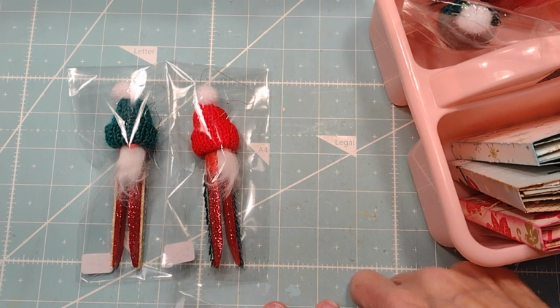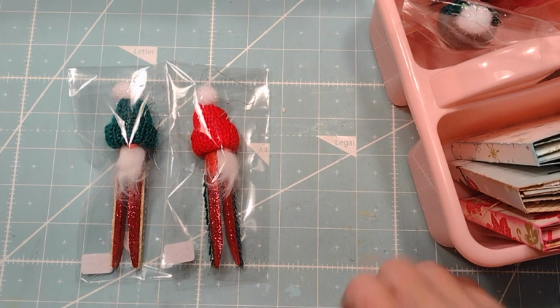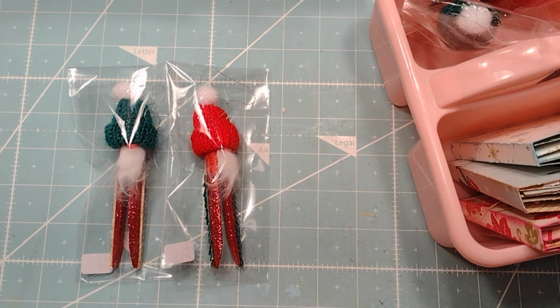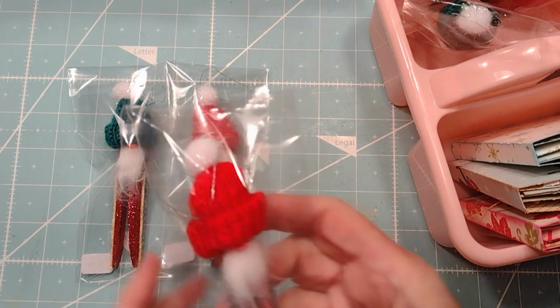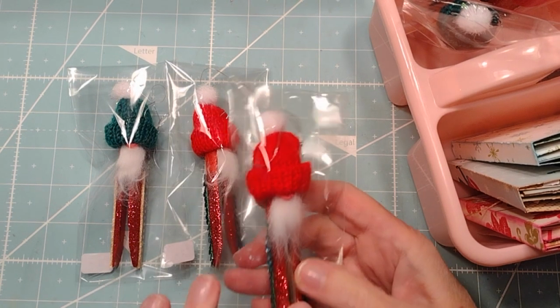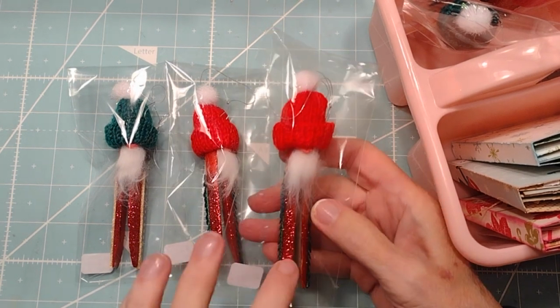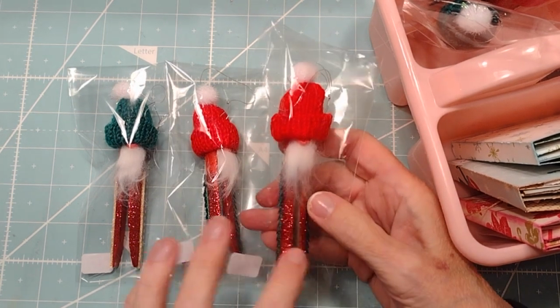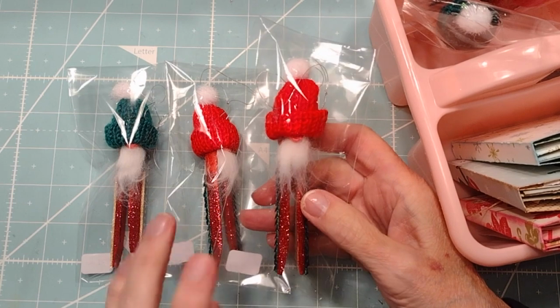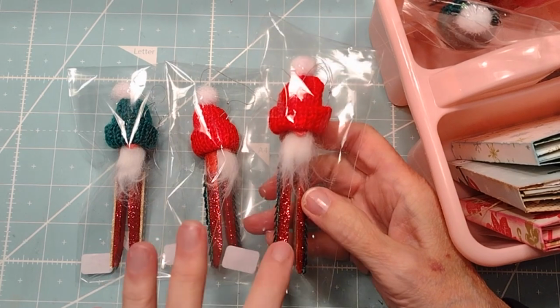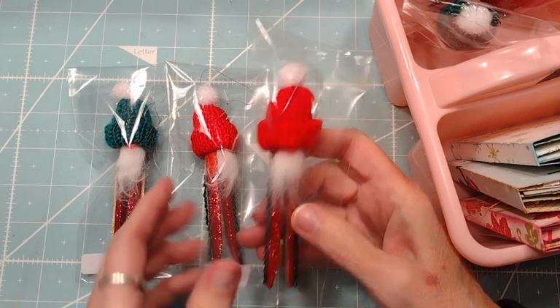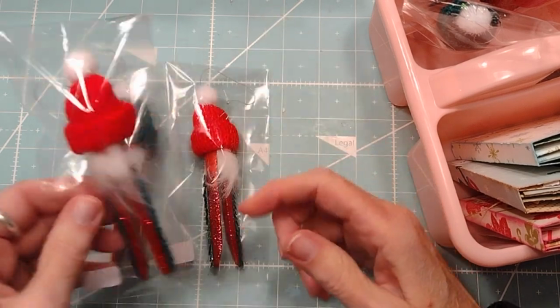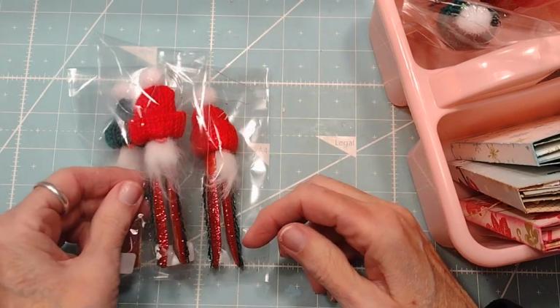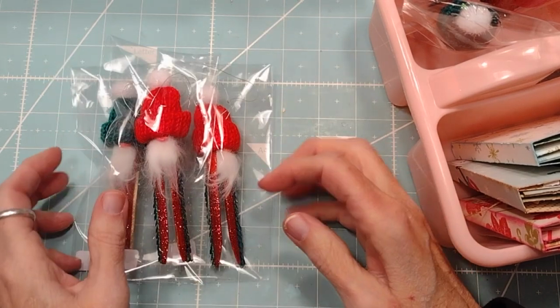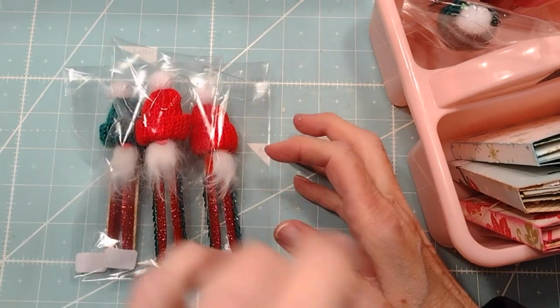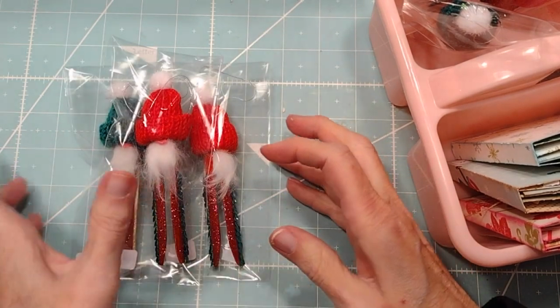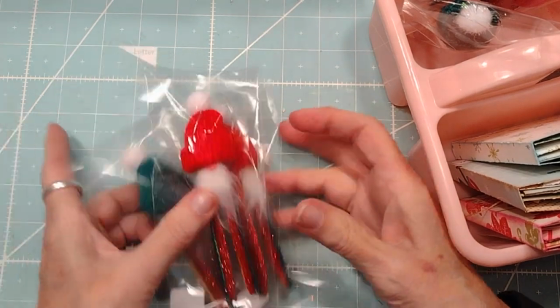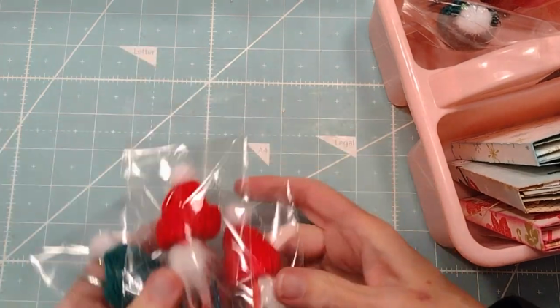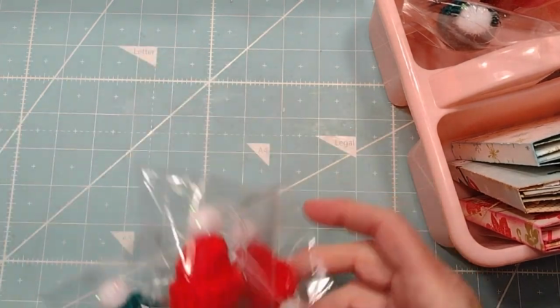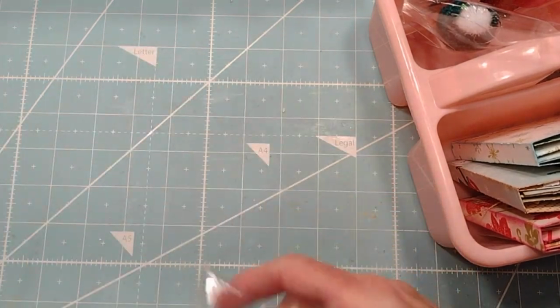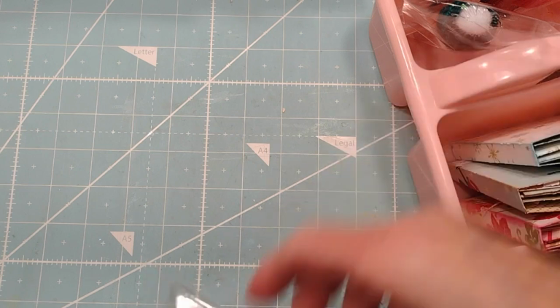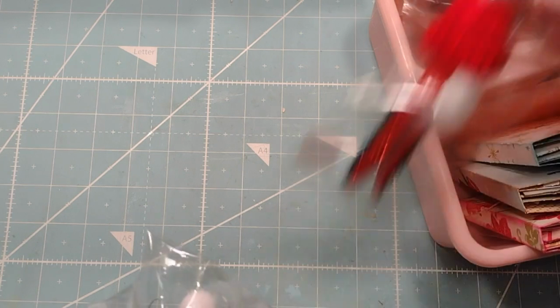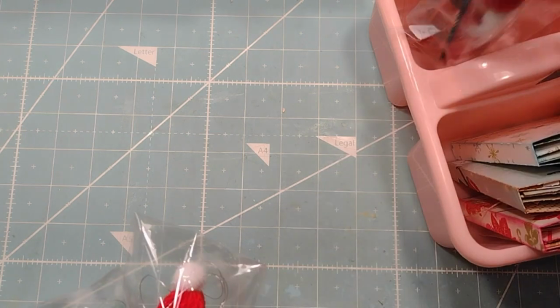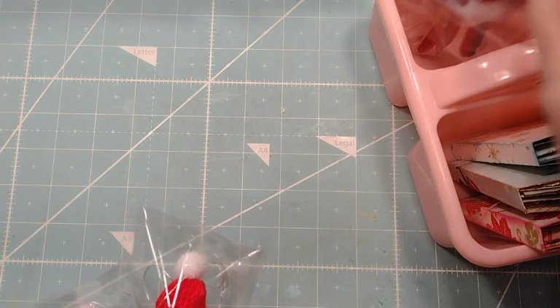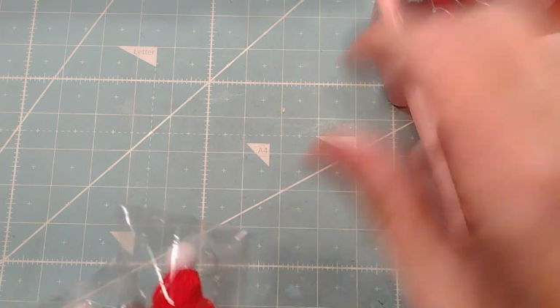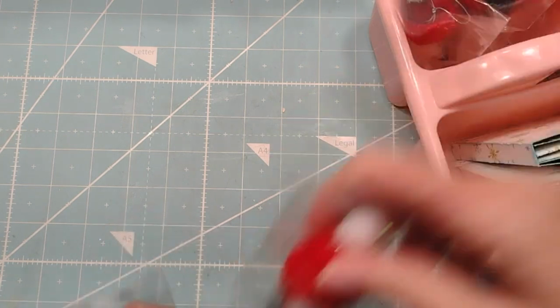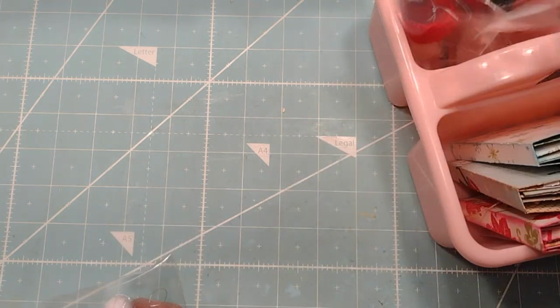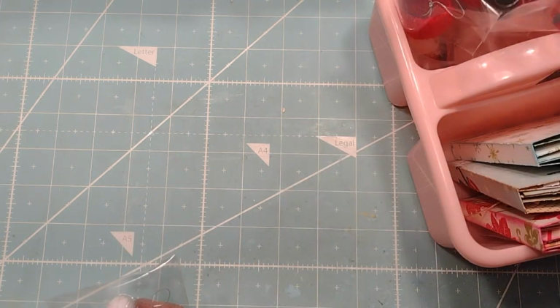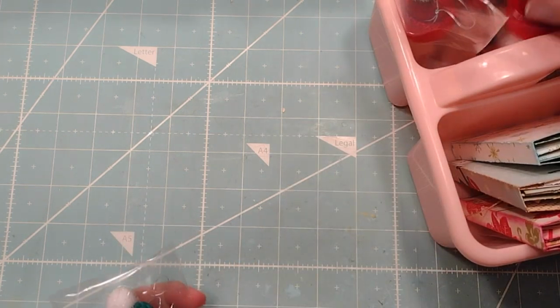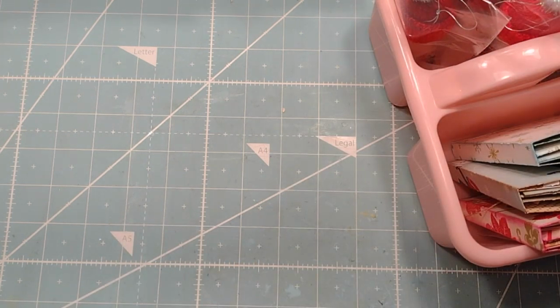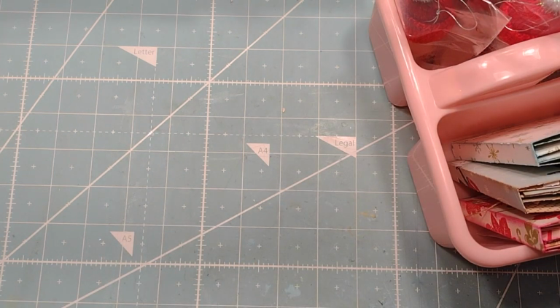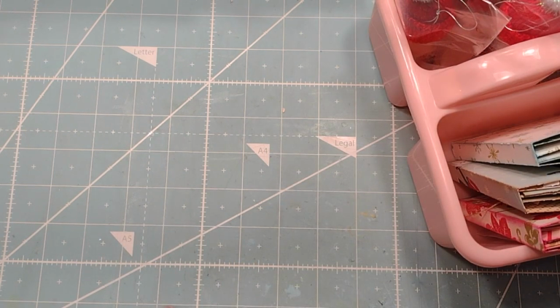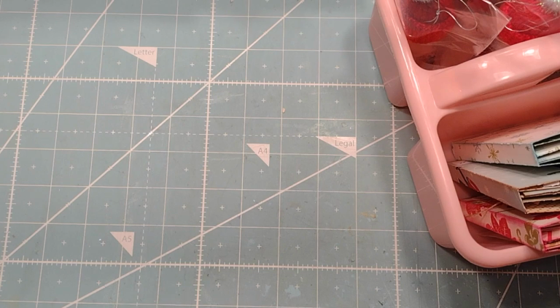I thought I got rid of my other clothes bags — the vintage ones — but I found them. So that's sales. They're really kind of fun to make. They all have their own personality.